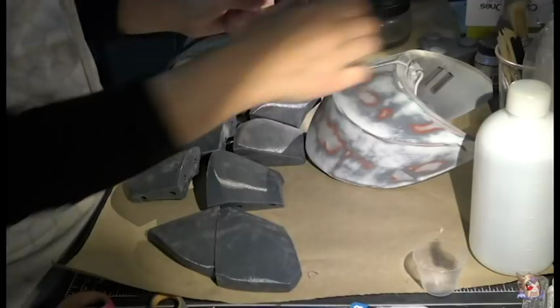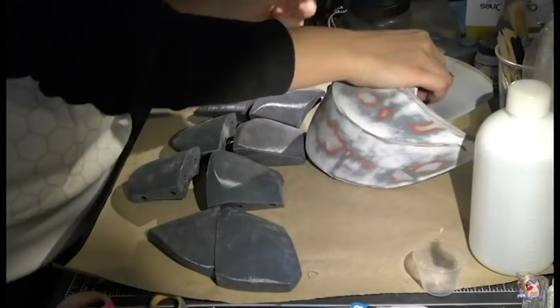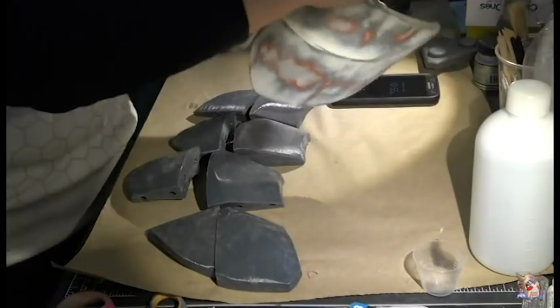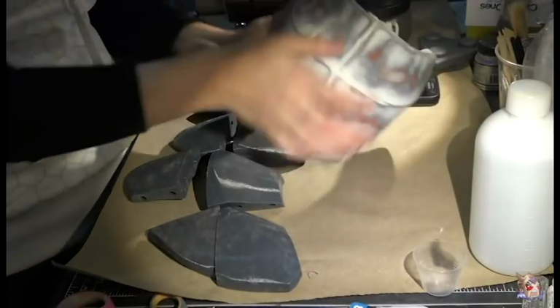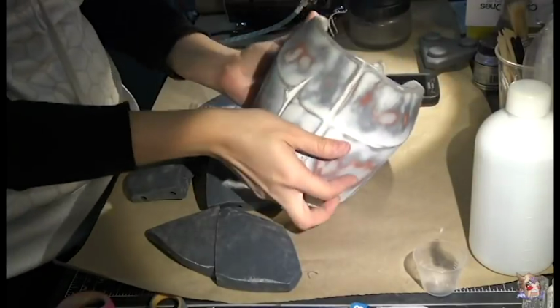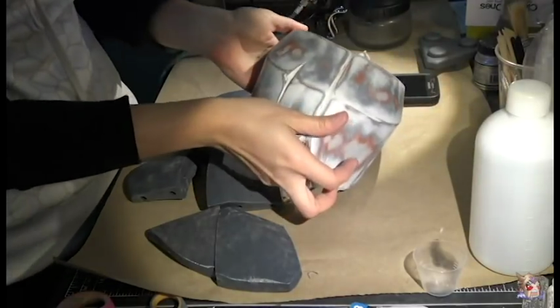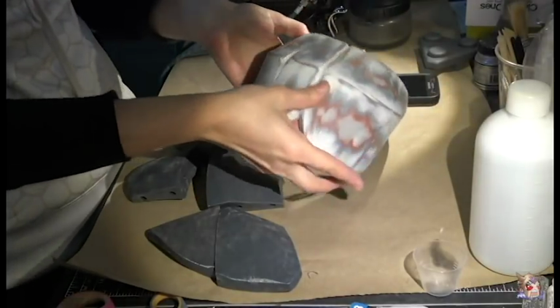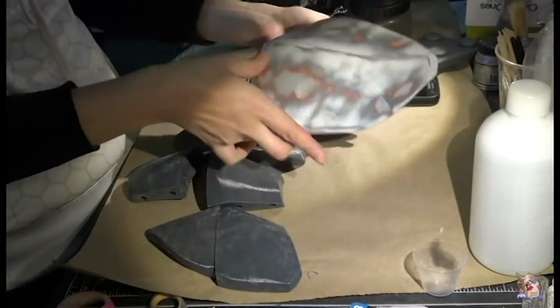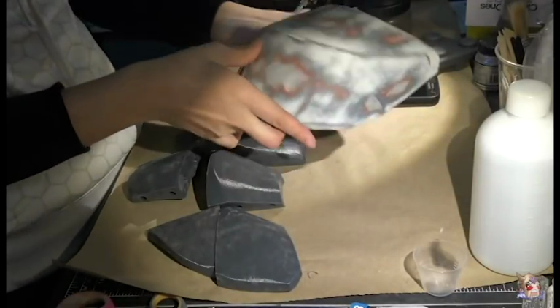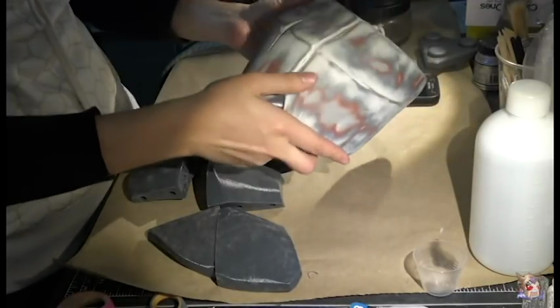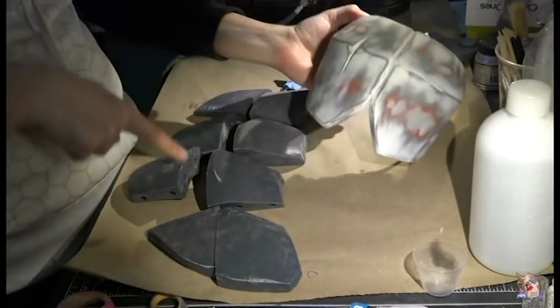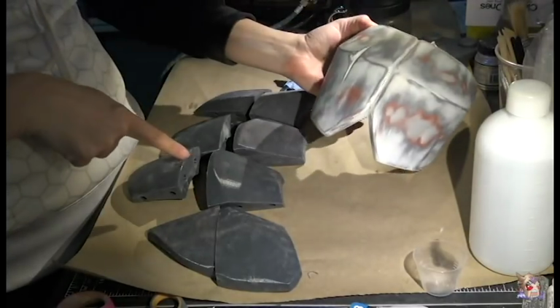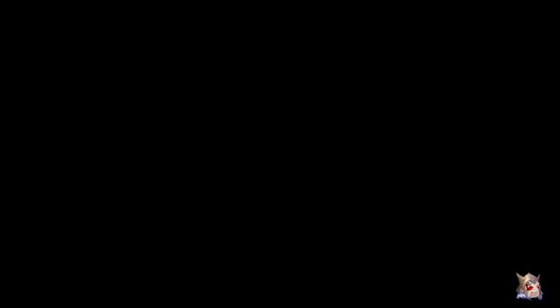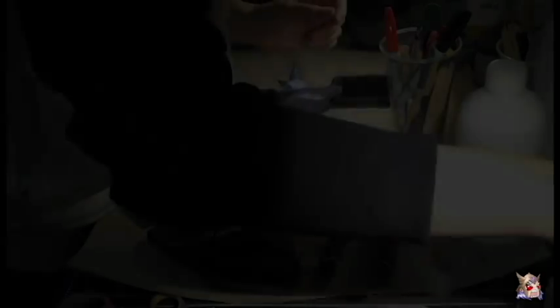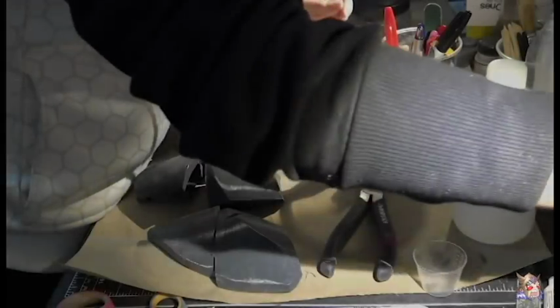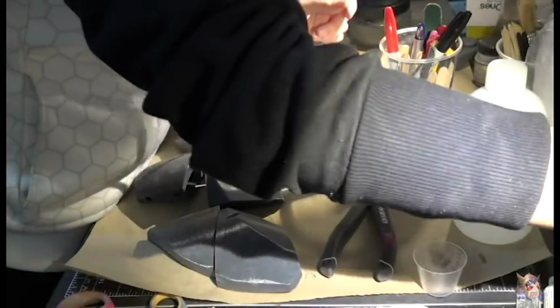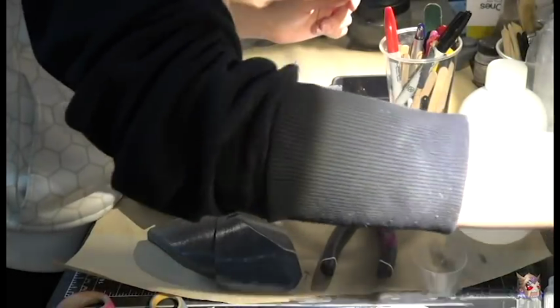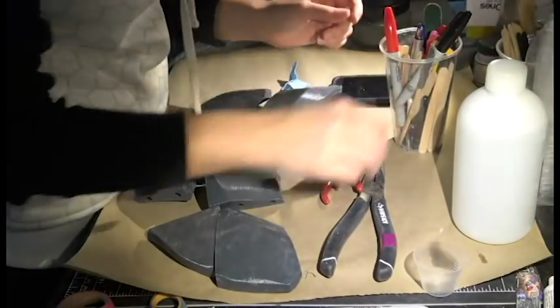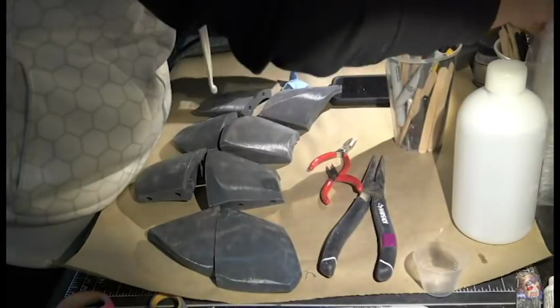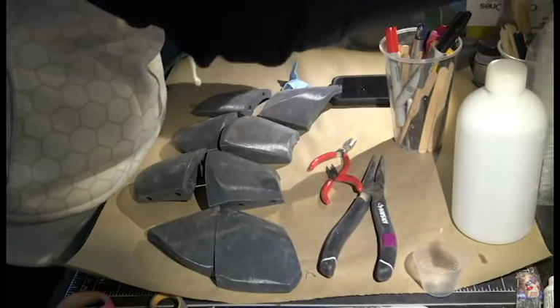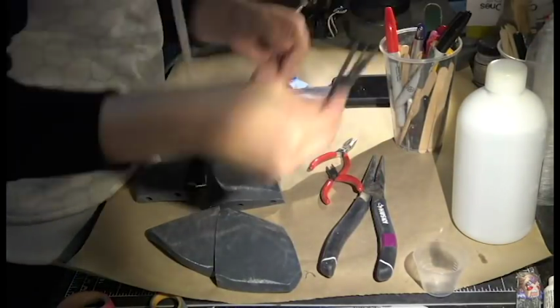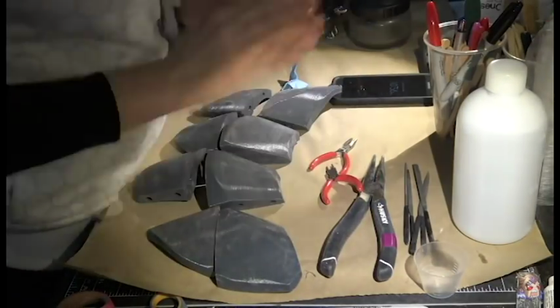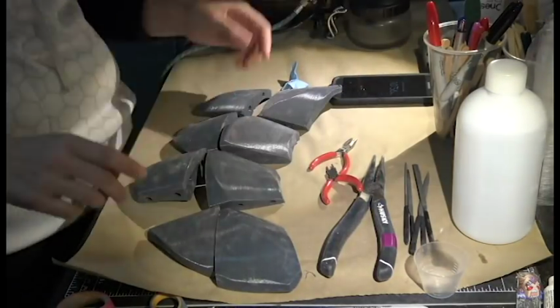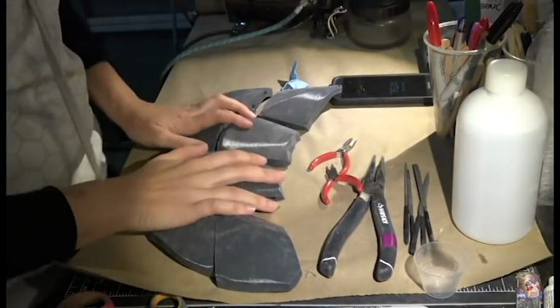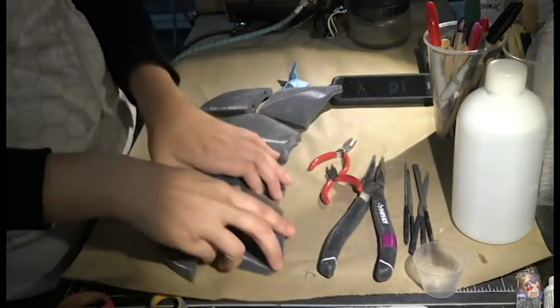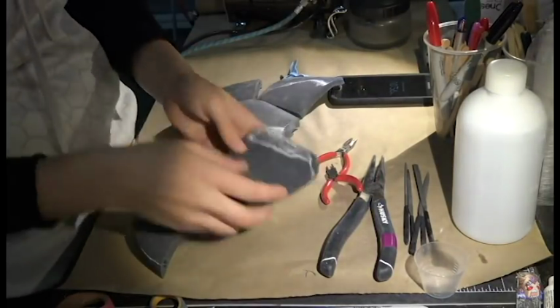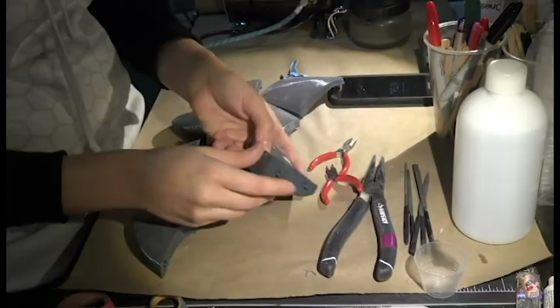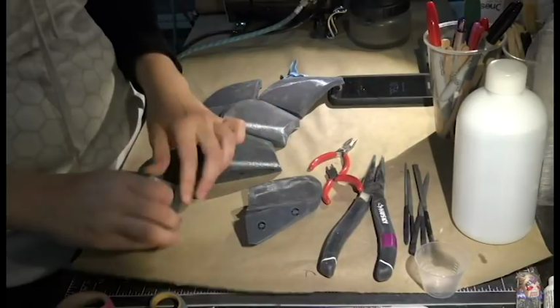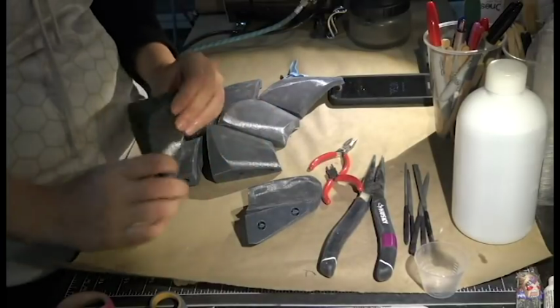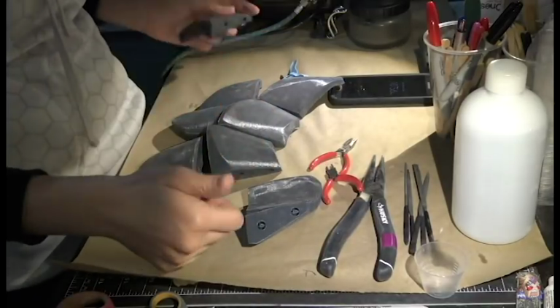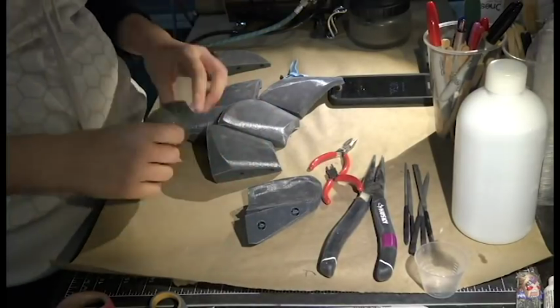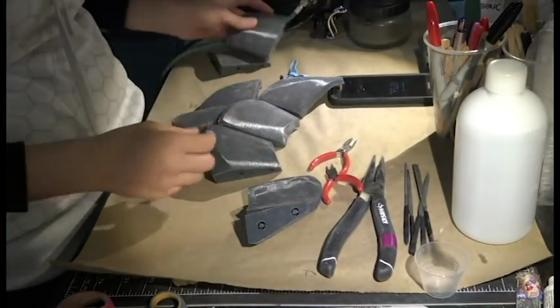Today, we're going to be assembling some calf armor from Garrison. Sadly, my printer isn't large enough to print a whole piece of armor, so I had to slice the calf into several smaller pieces.